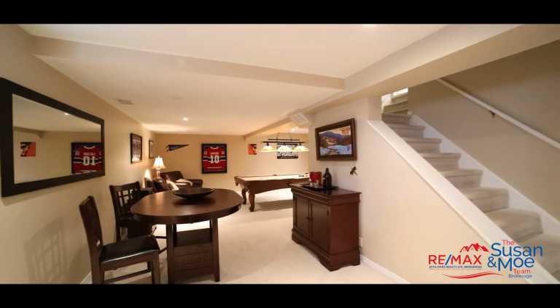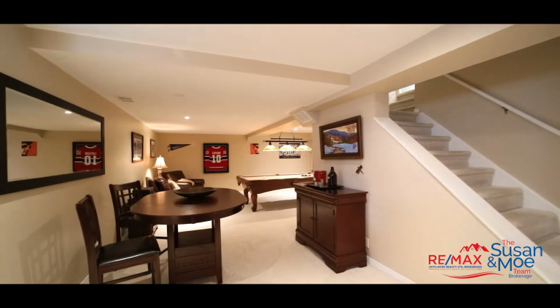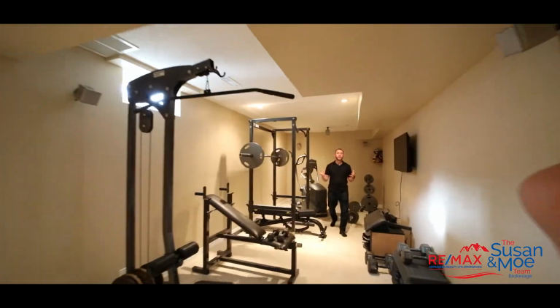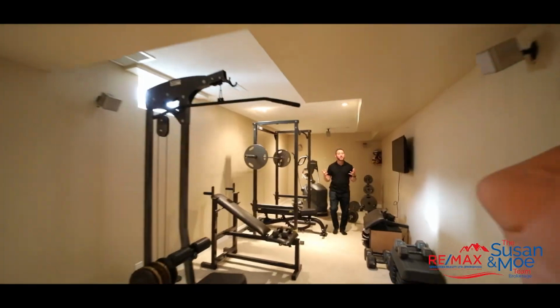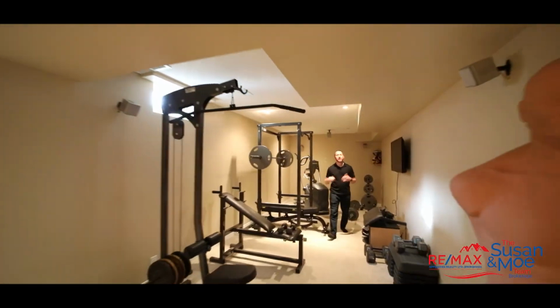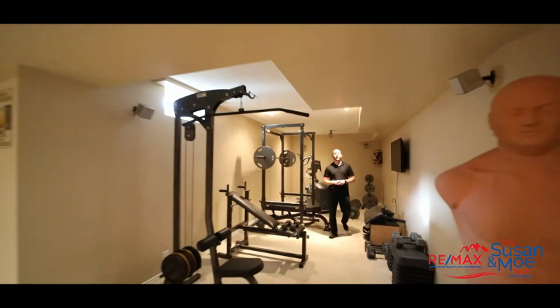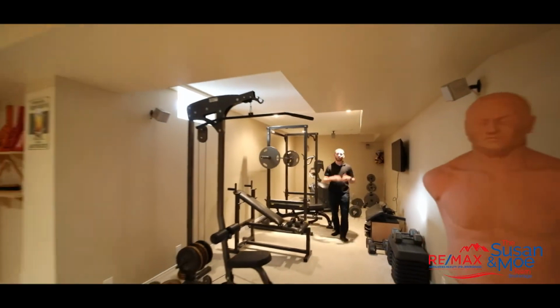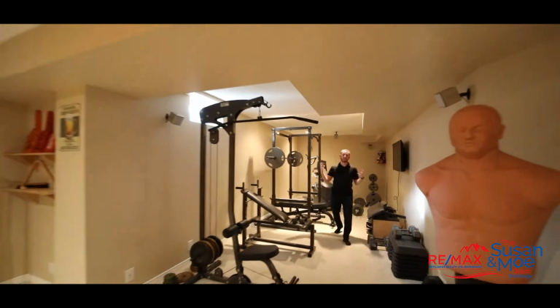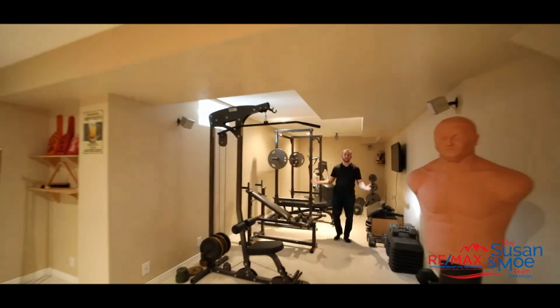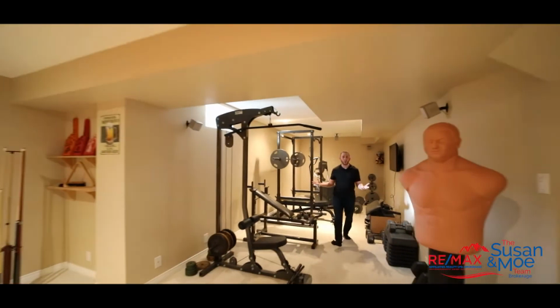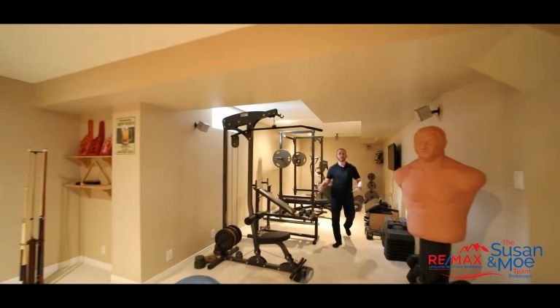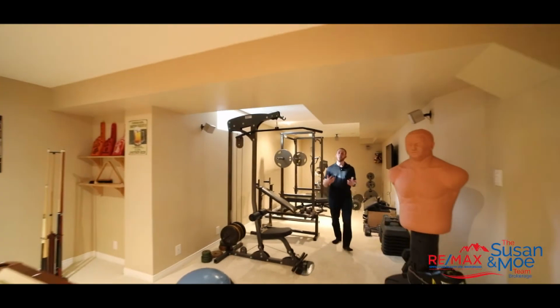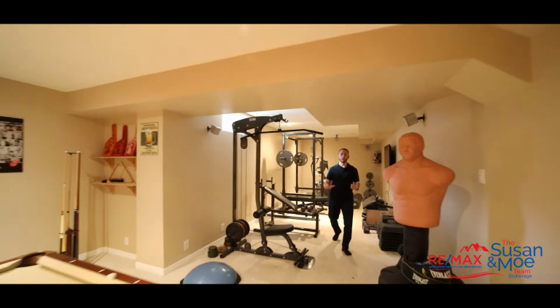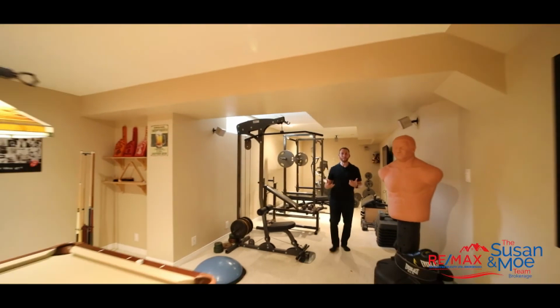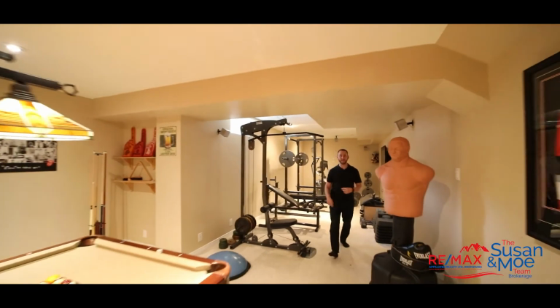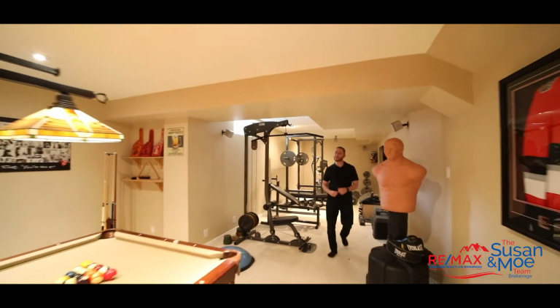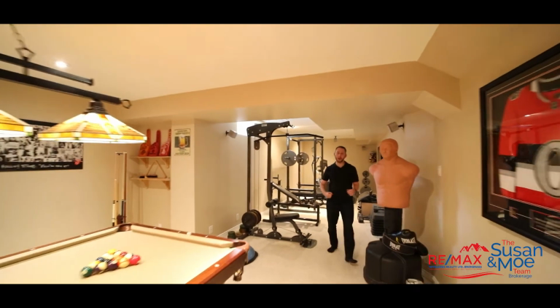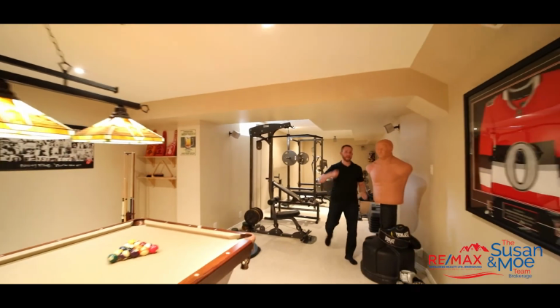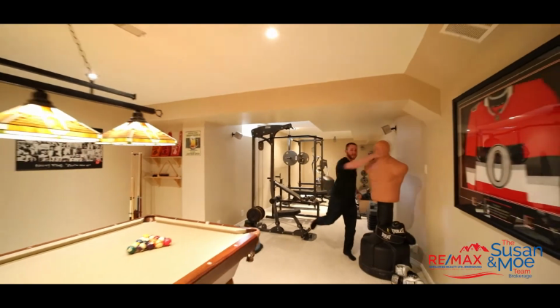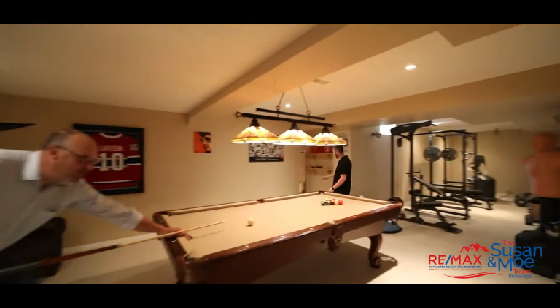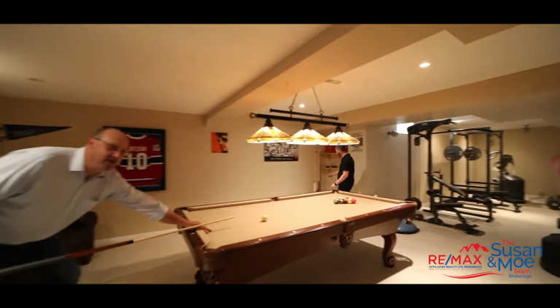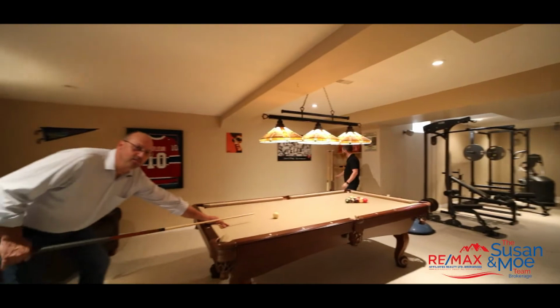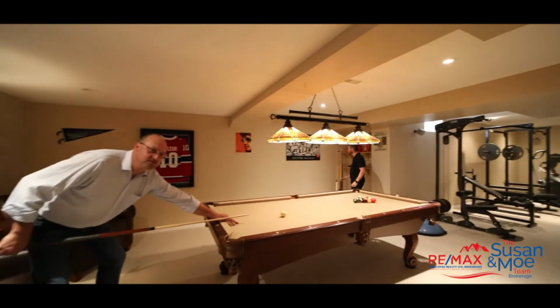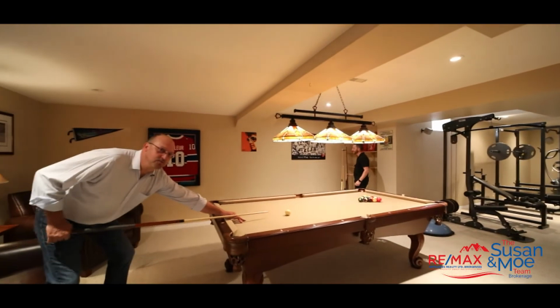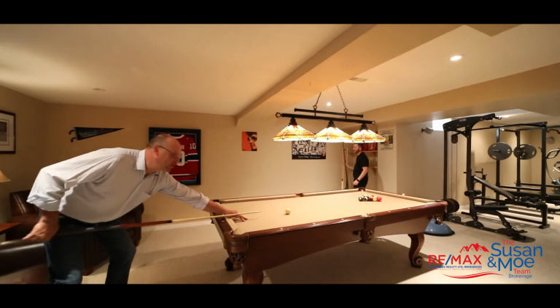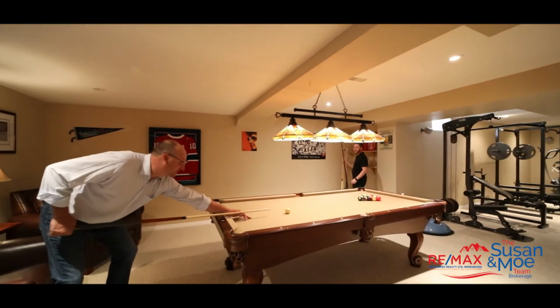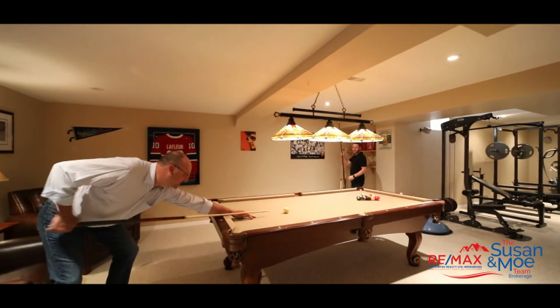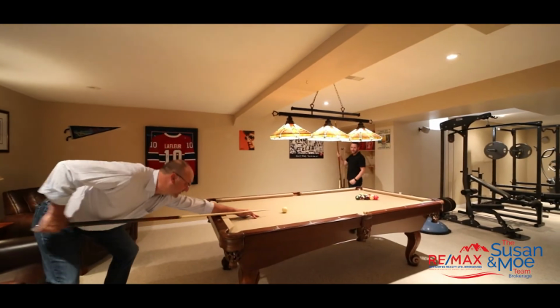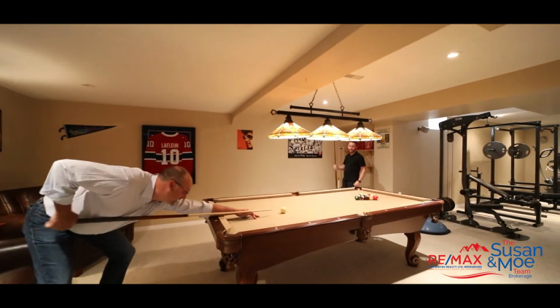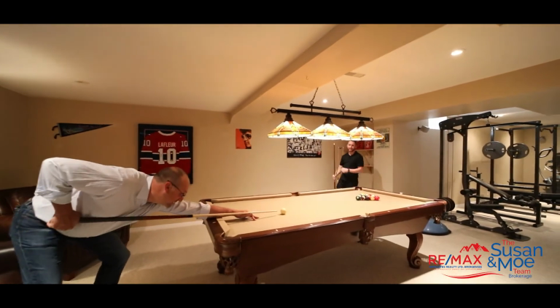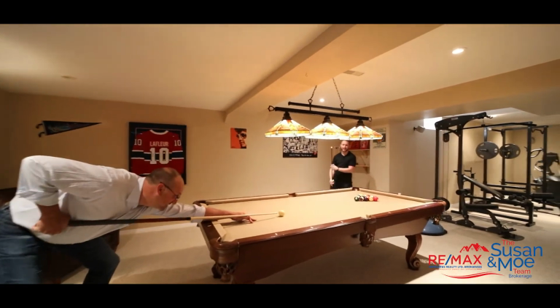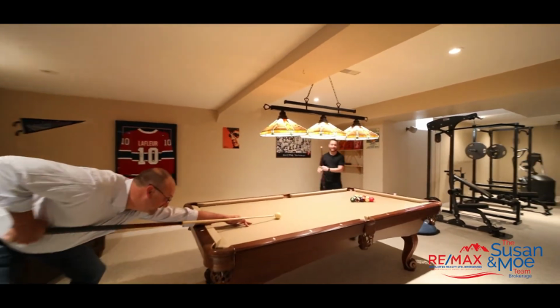The possibilities in this basement are endless. You can have a home gym or a home theater. Or you've got your own personal pool hall and you can turn around and beat your teammates.